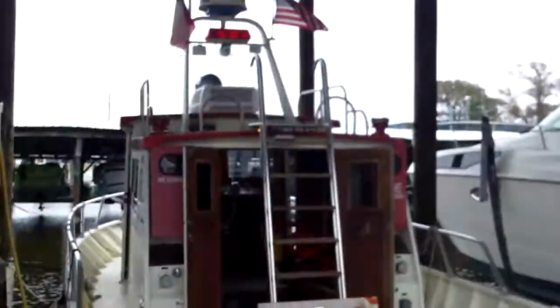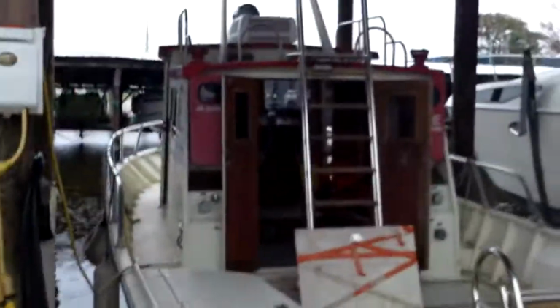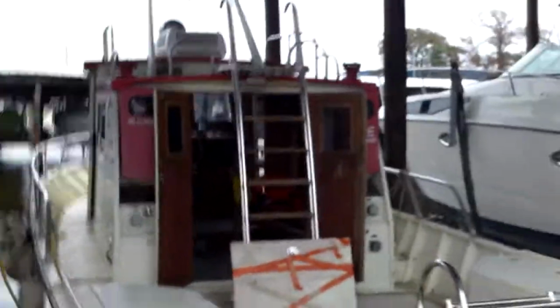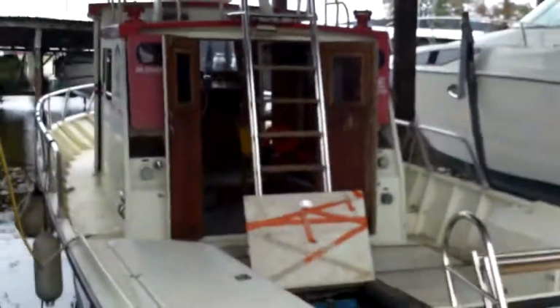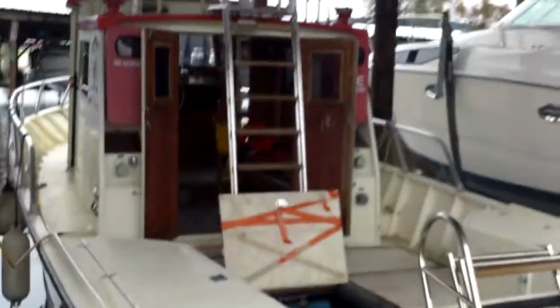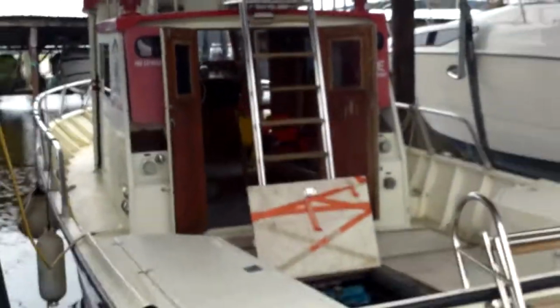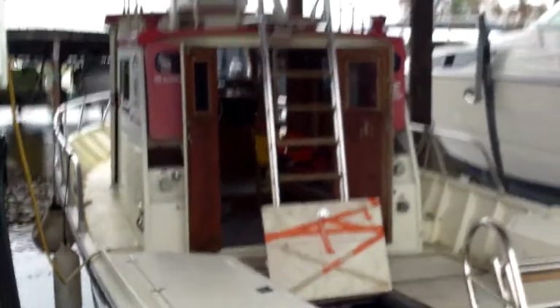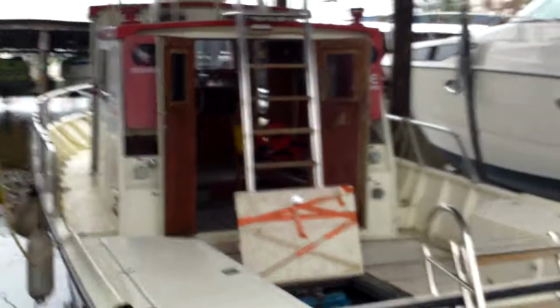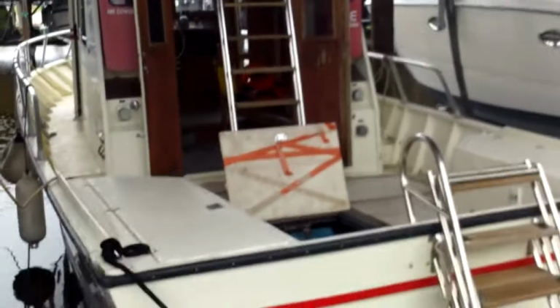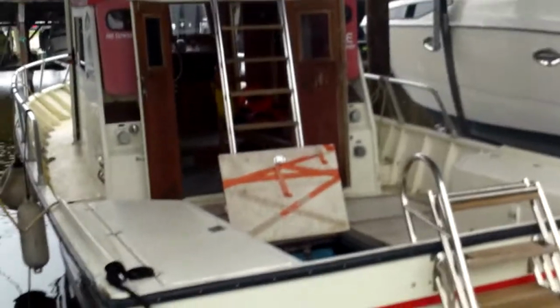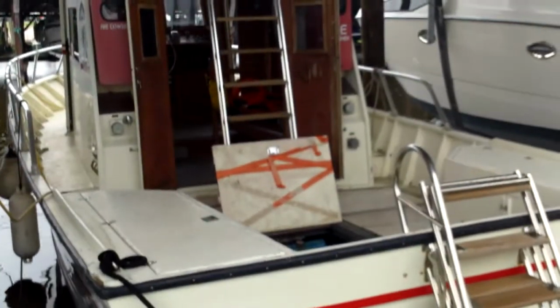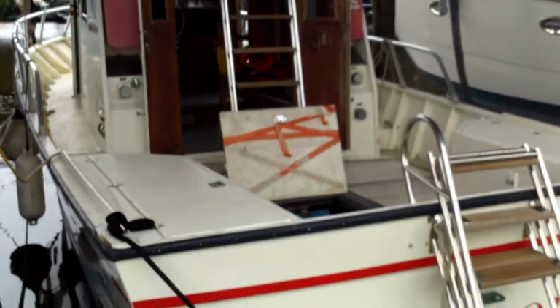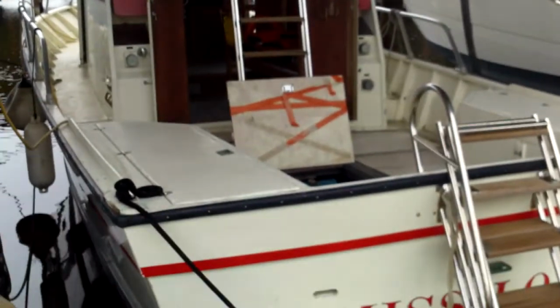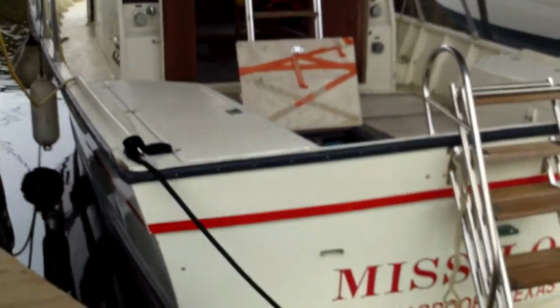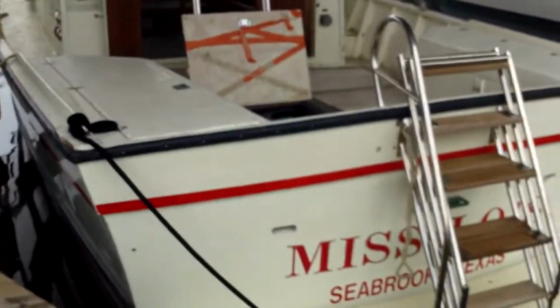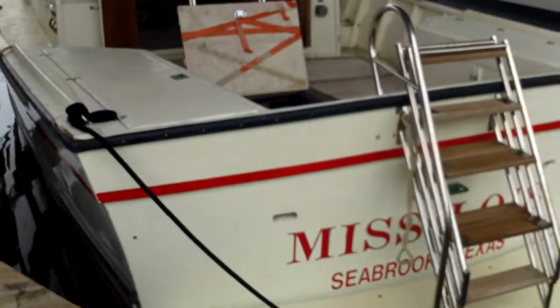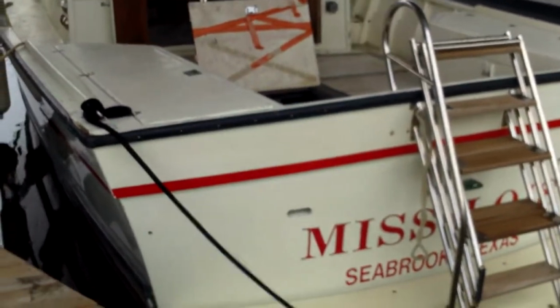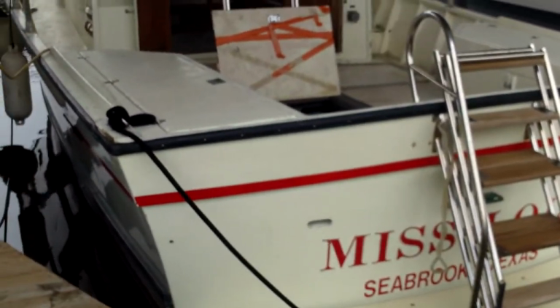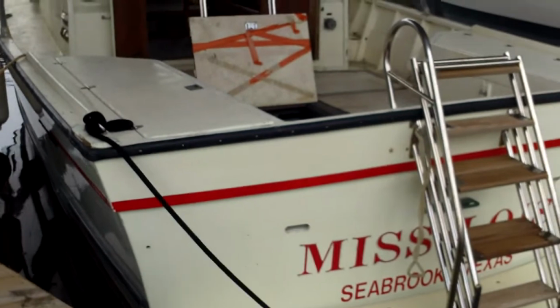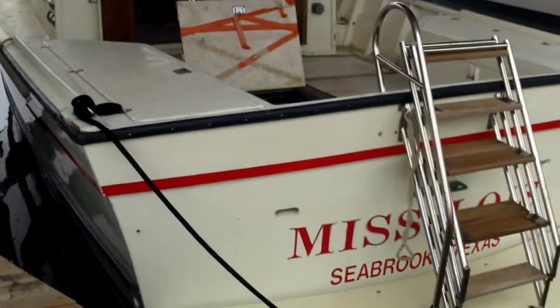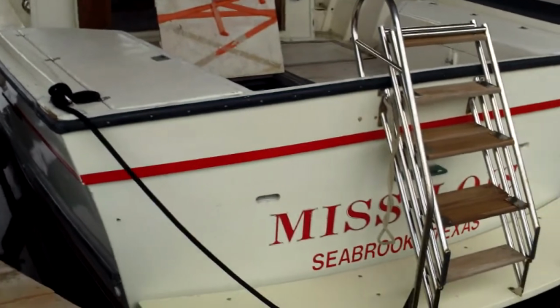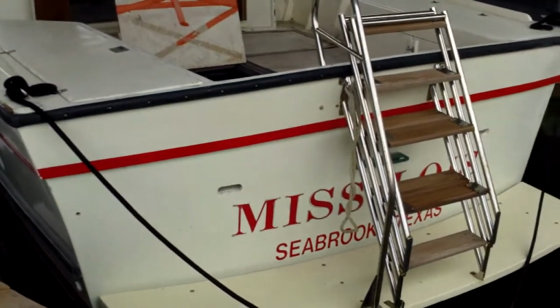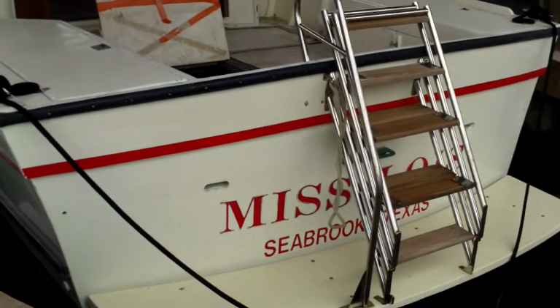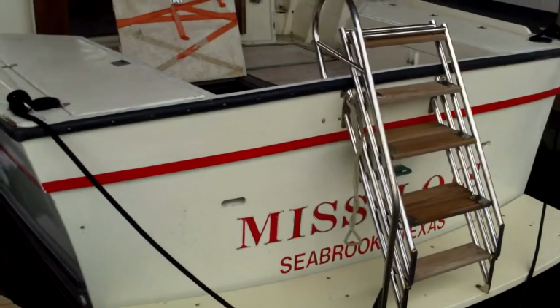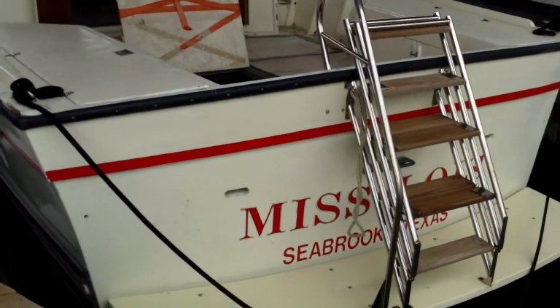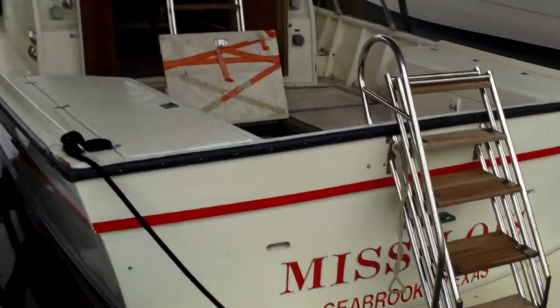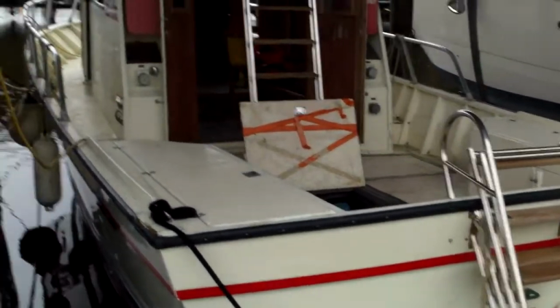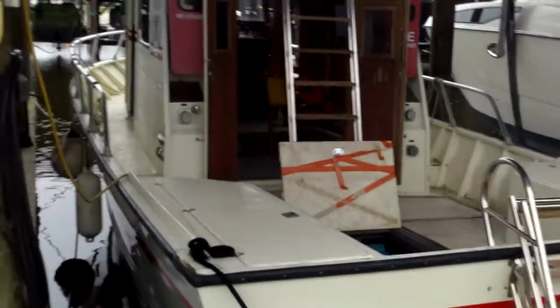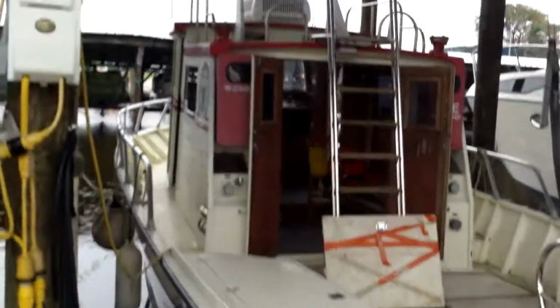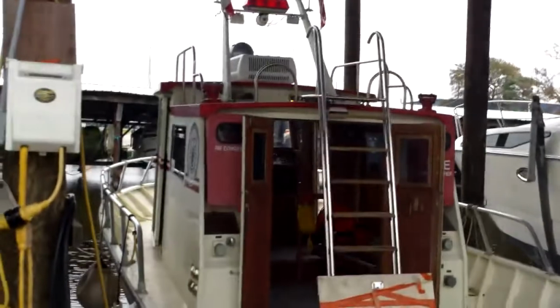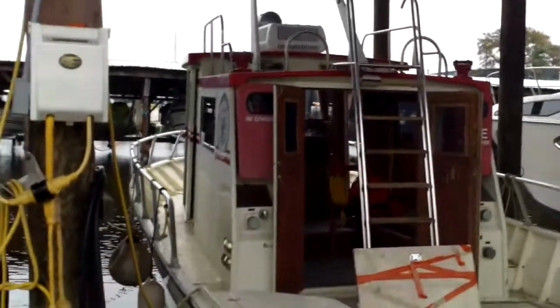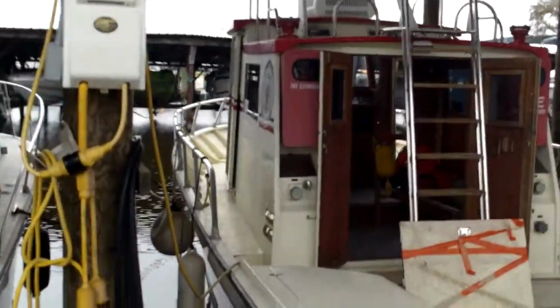Hey everybody, thanks for visiting our website. Once again we're here at the Clear Lake Marine Center in El Lago, Texas. We've been commissioned to sell the fire boat for the City of Seabrook, and this is the Miss Lois. I'm going to take you on a quick tour of the boat. There are also pictures on our website.